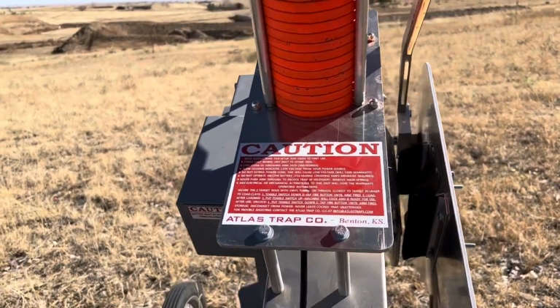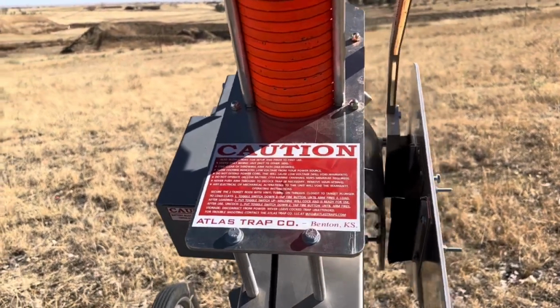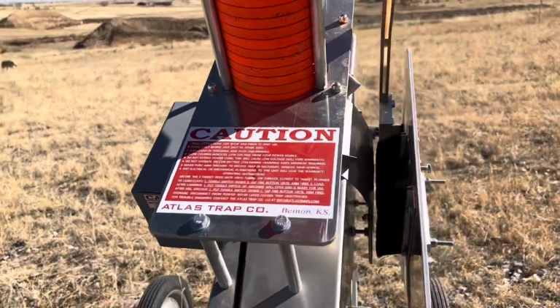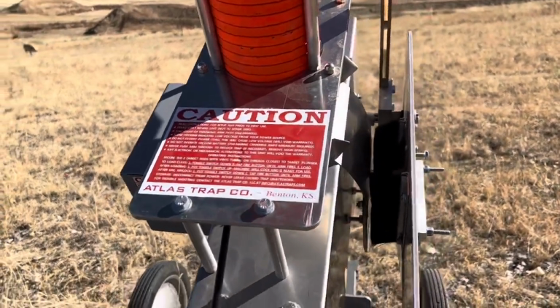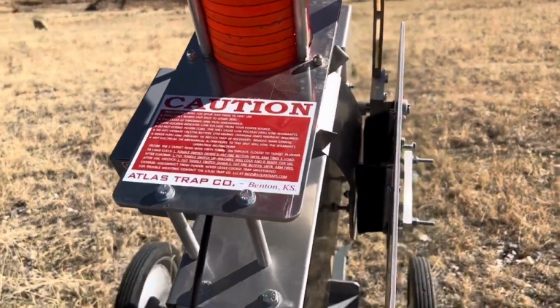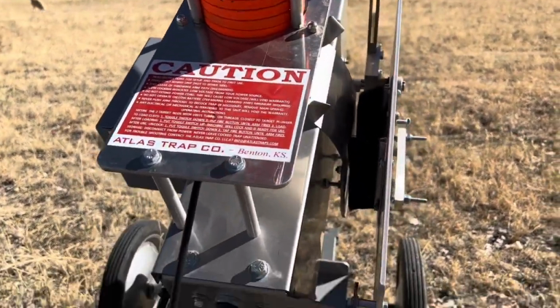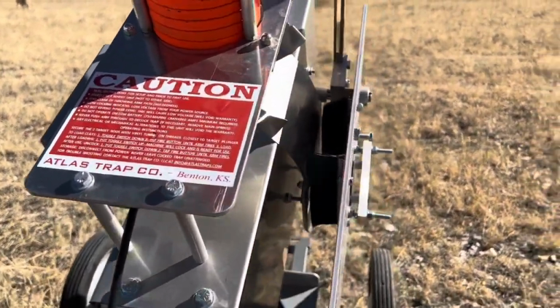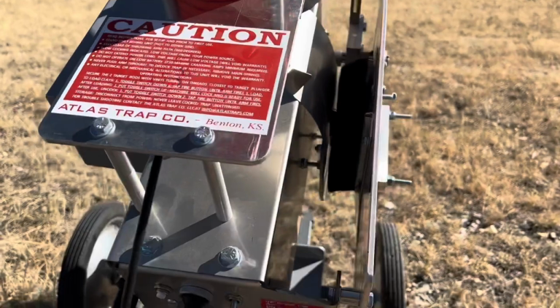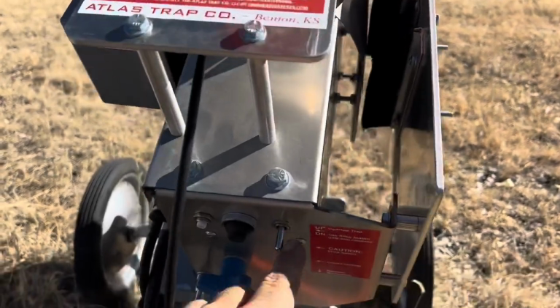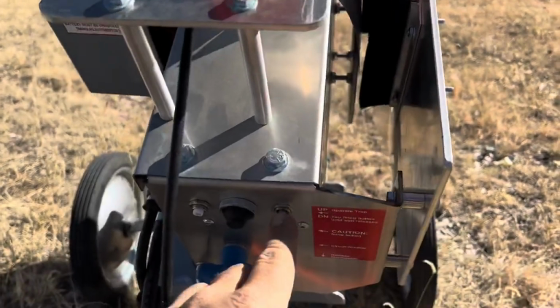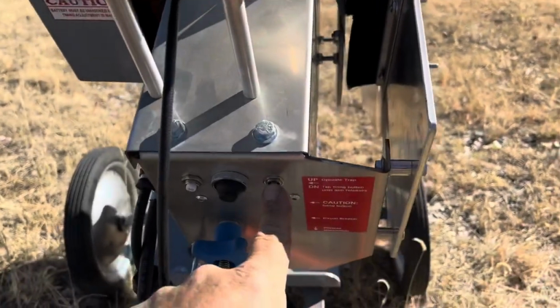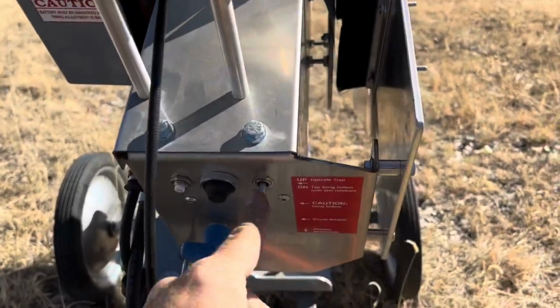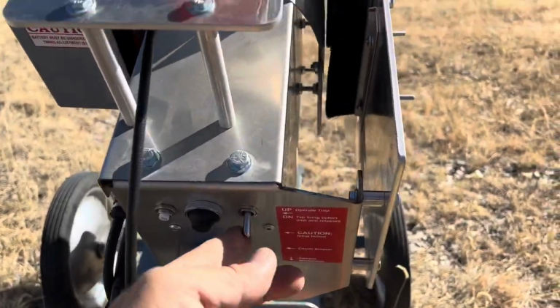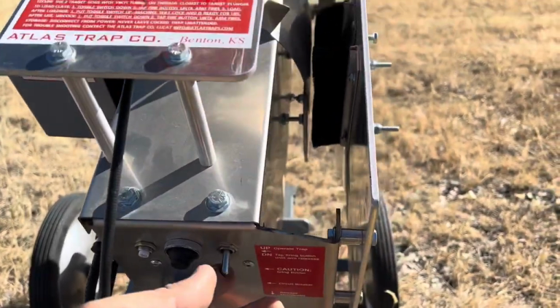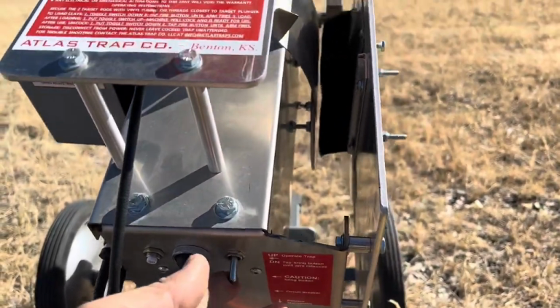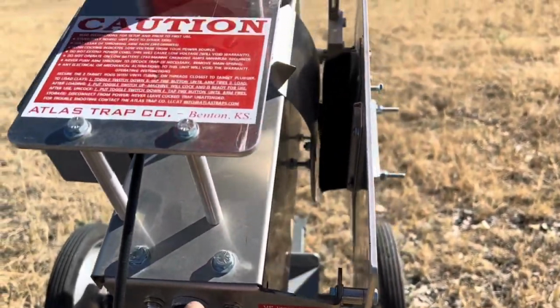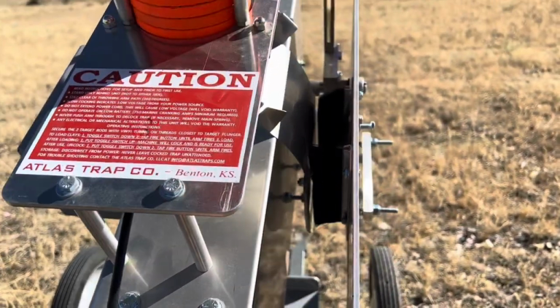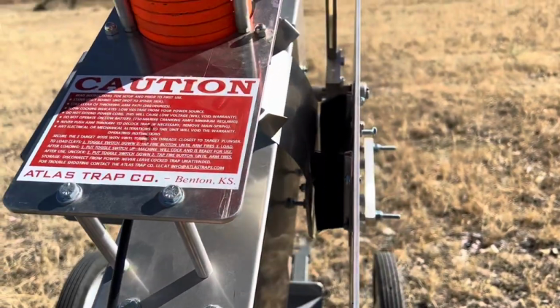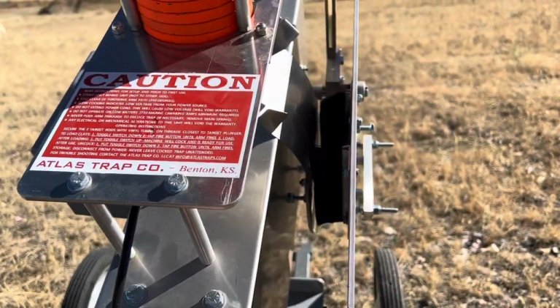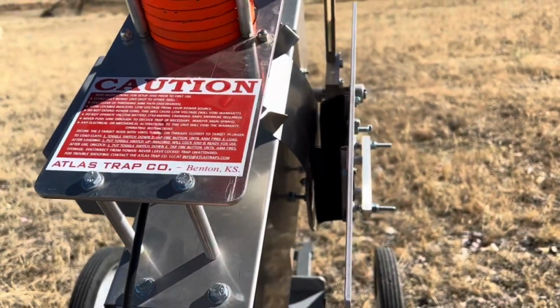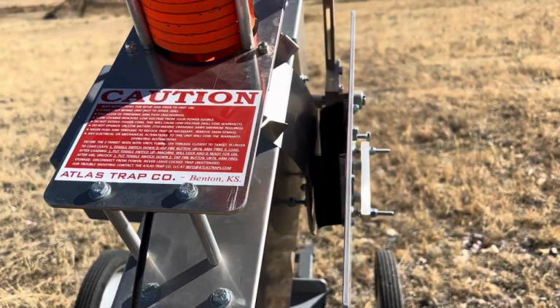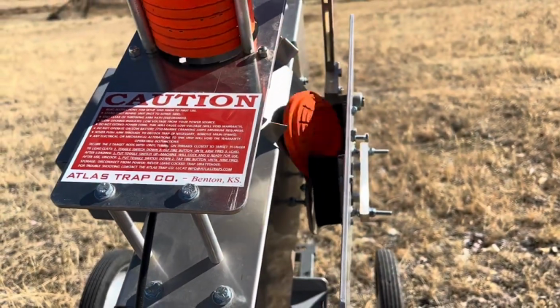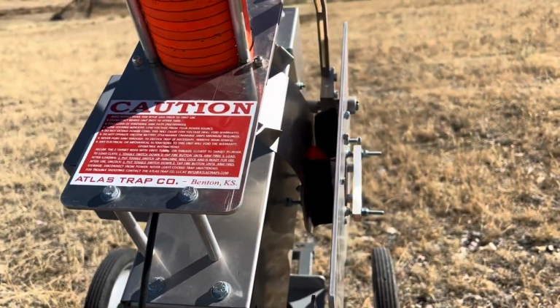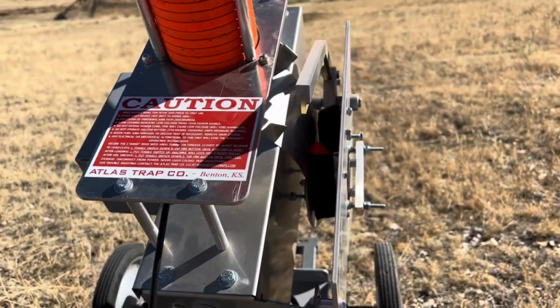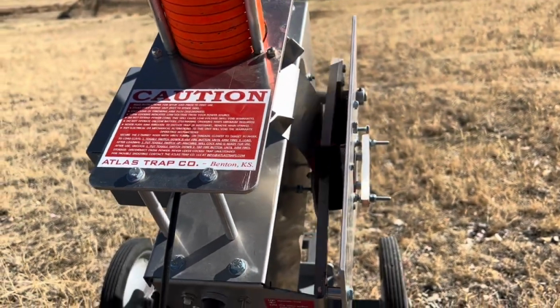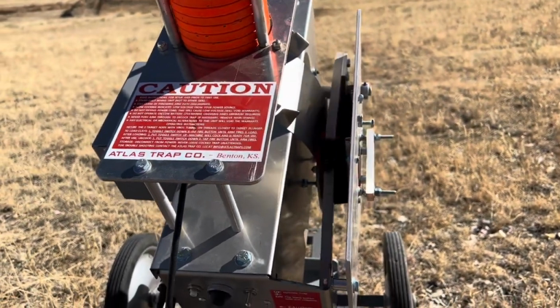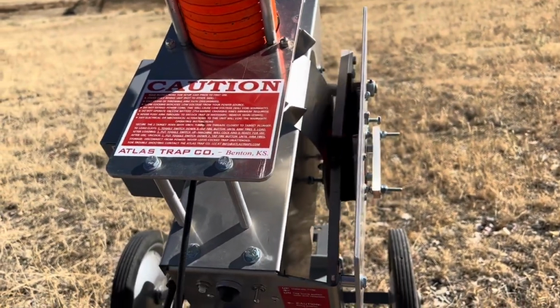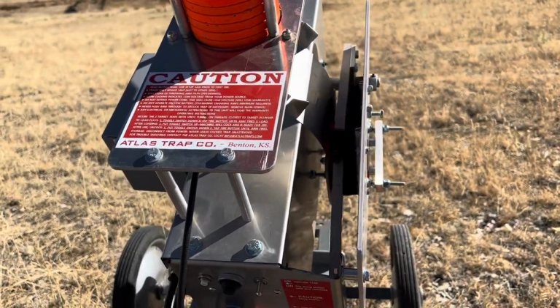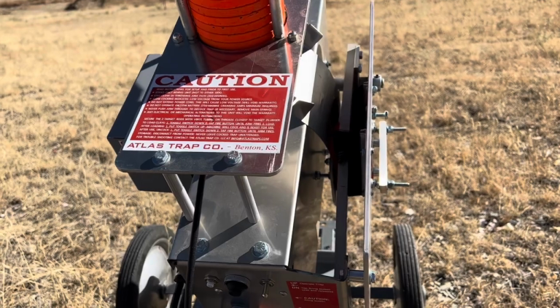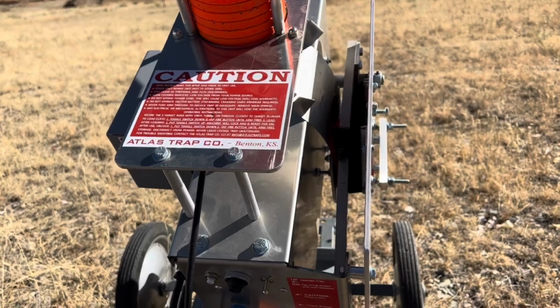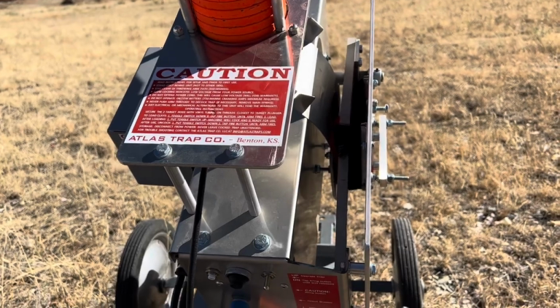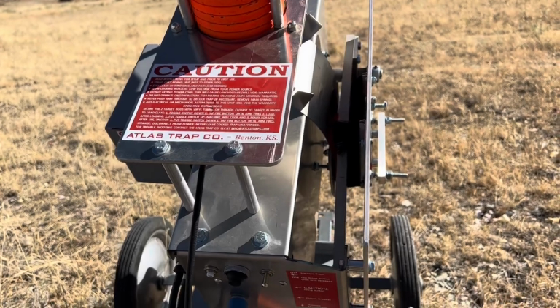To re-arm it, you're going to just take the switch again. You're going to turn it up. See the target drops down nice.